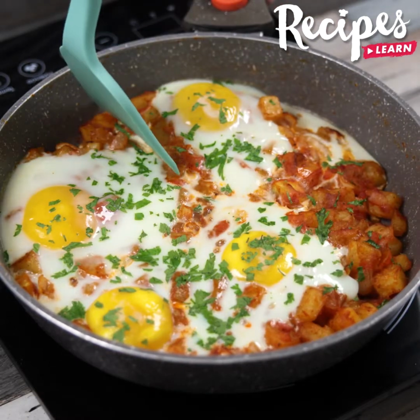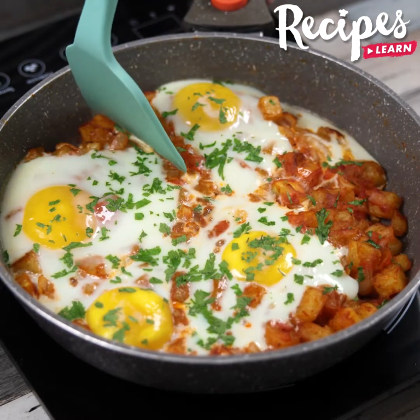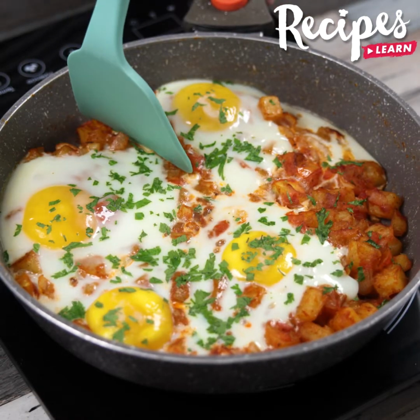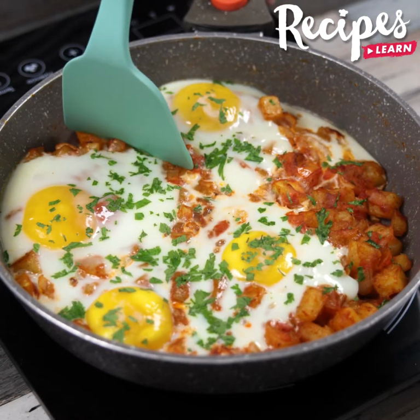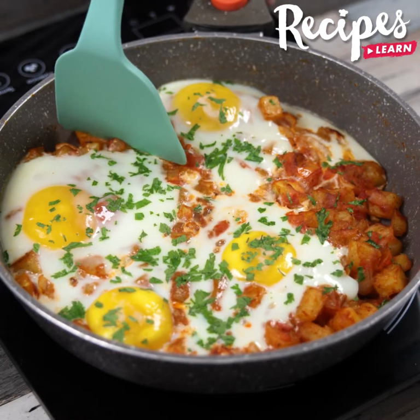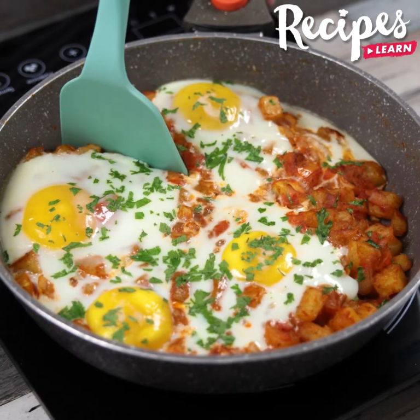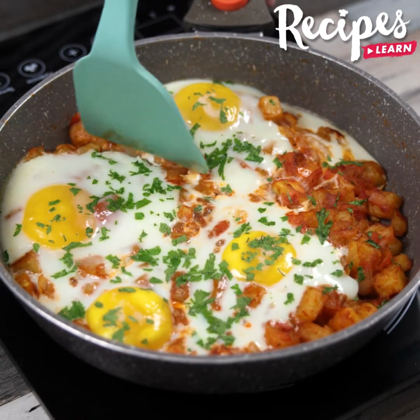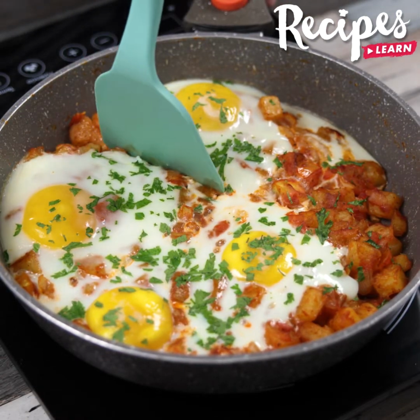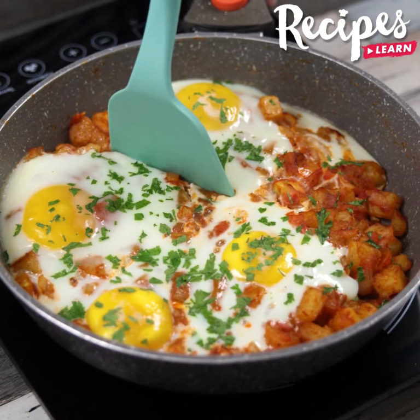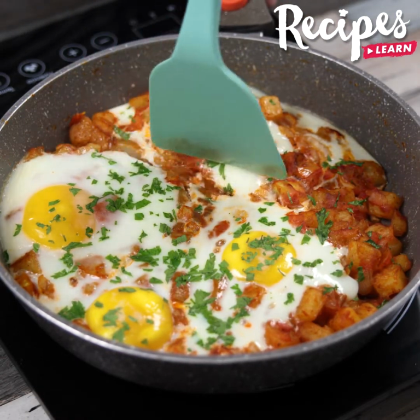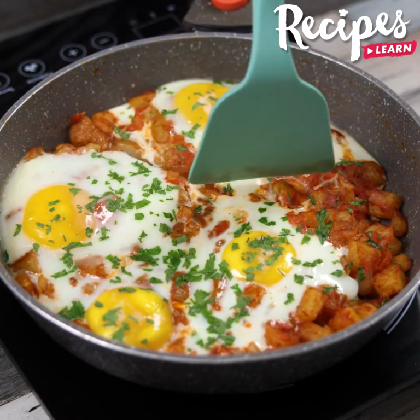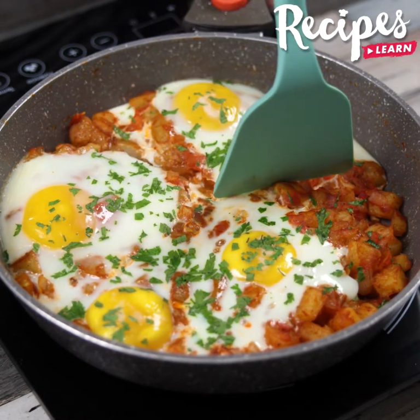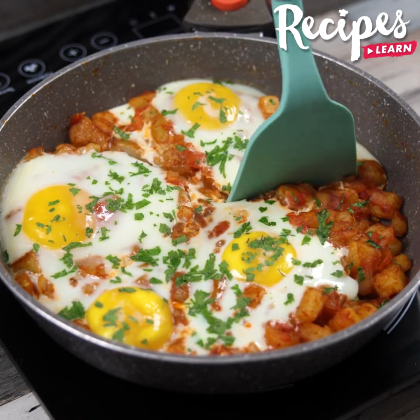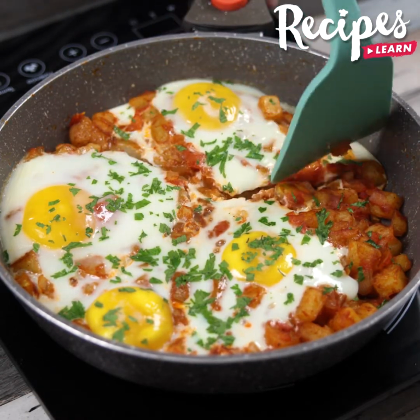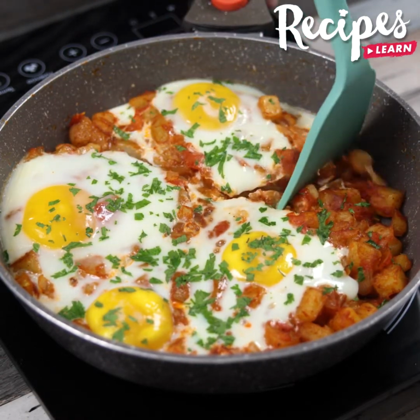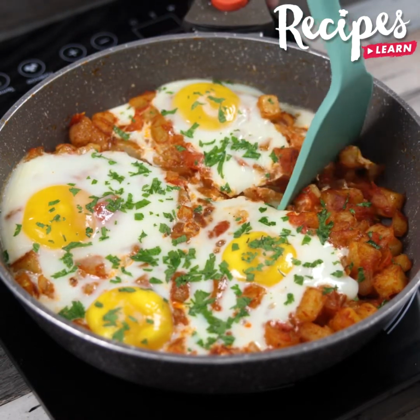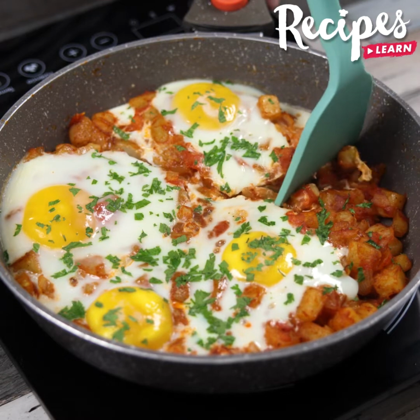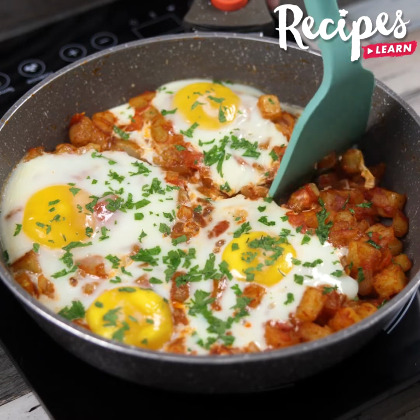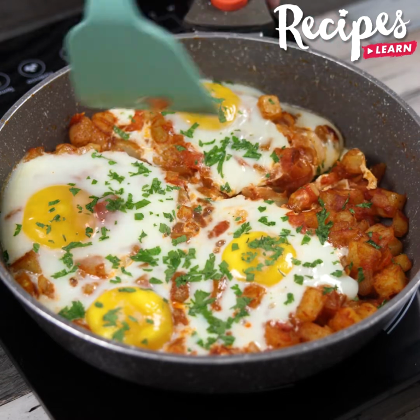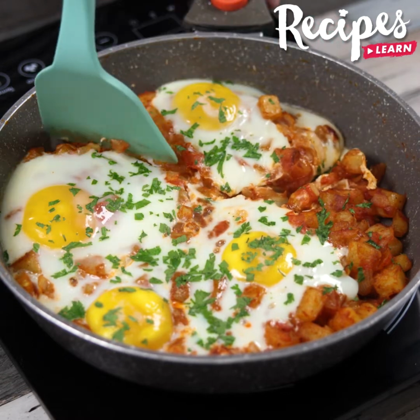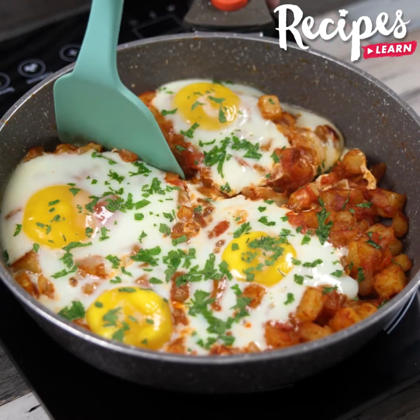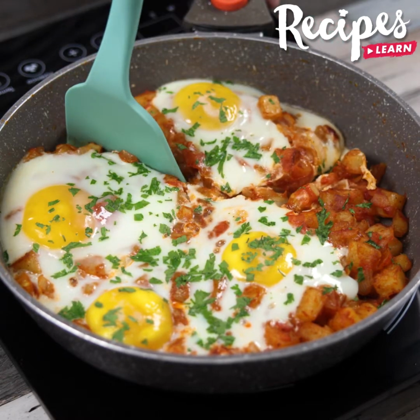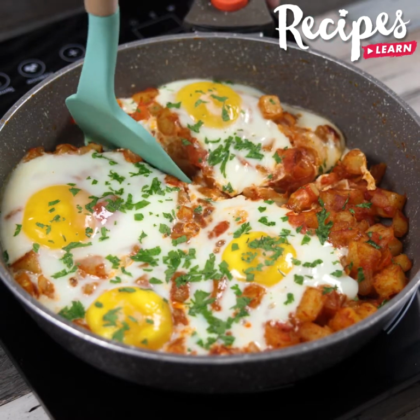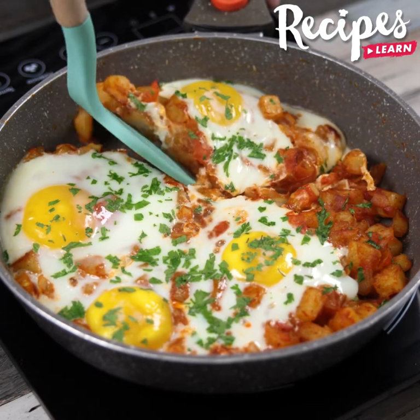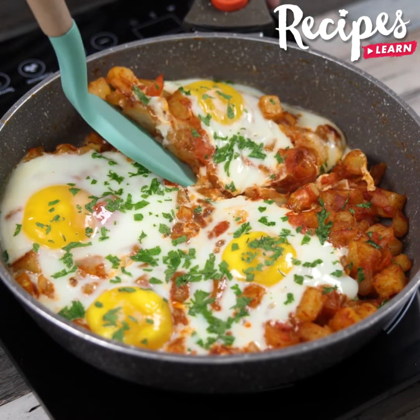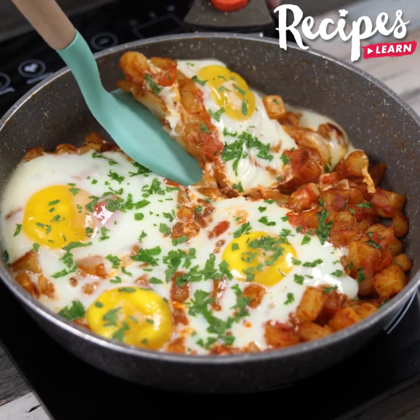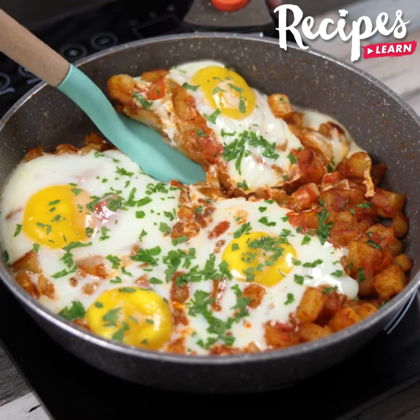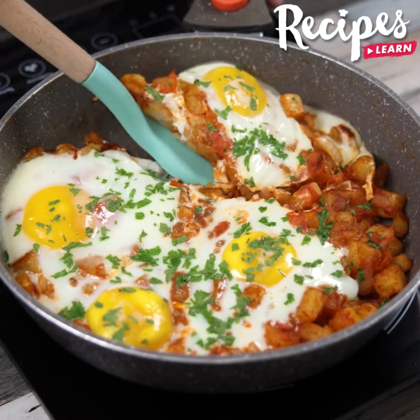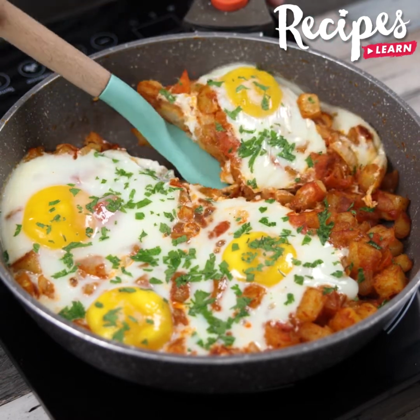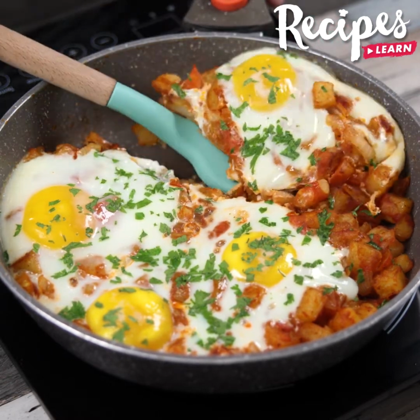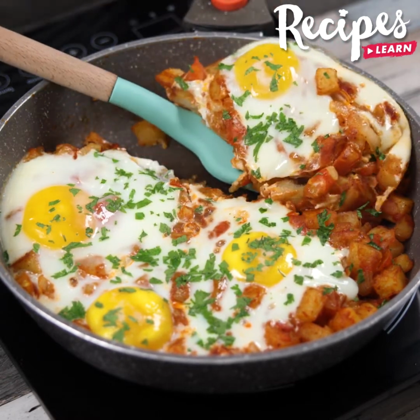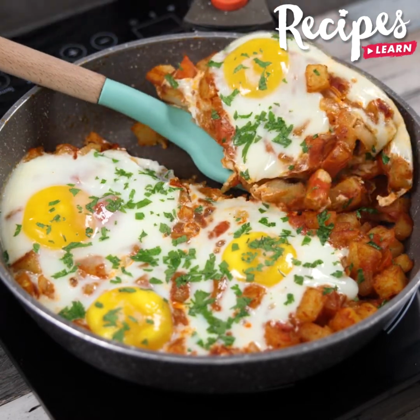And our breakfast is ready! Look how delicious it is! I hope you enjoyed this recipe. Thank you for watching the video! See you in the next one. Bye-bye!